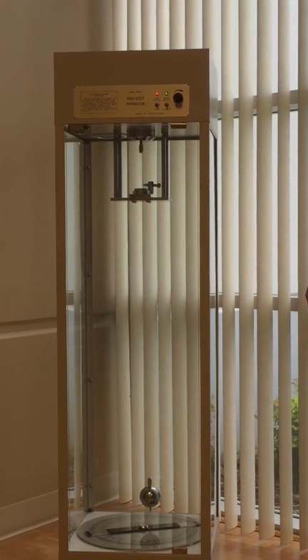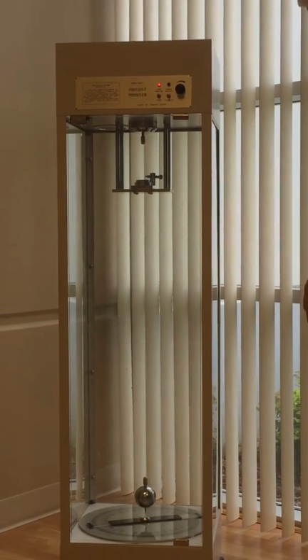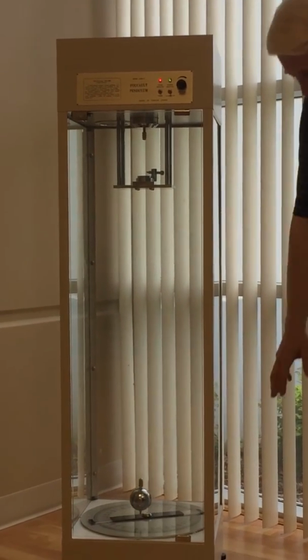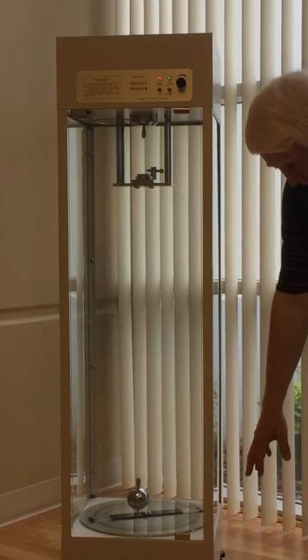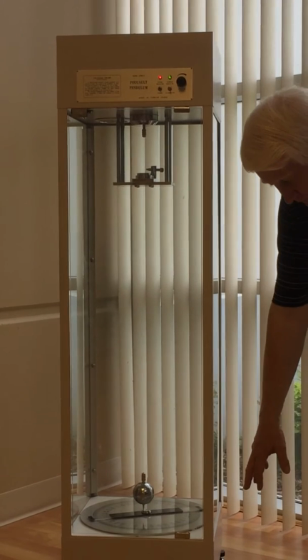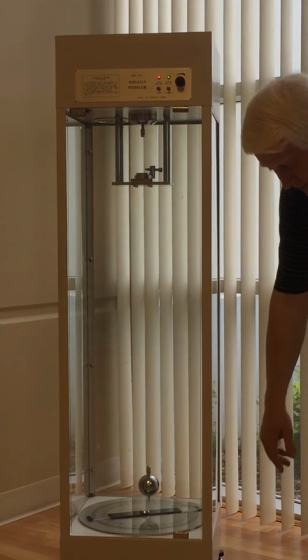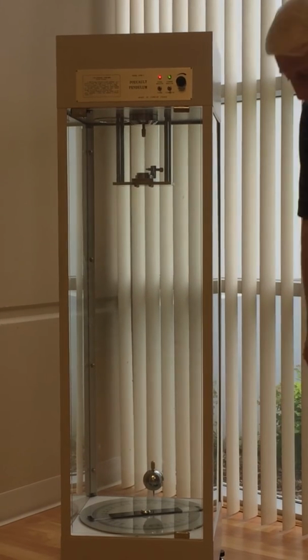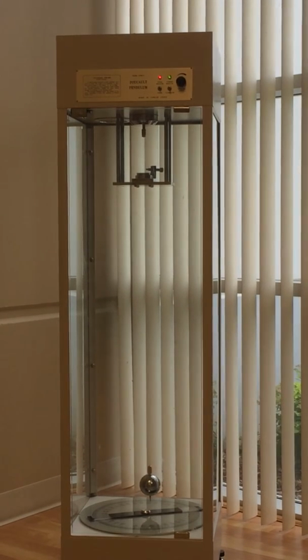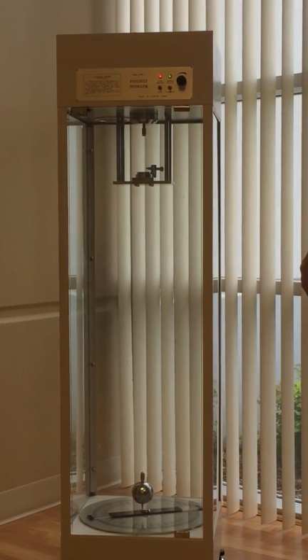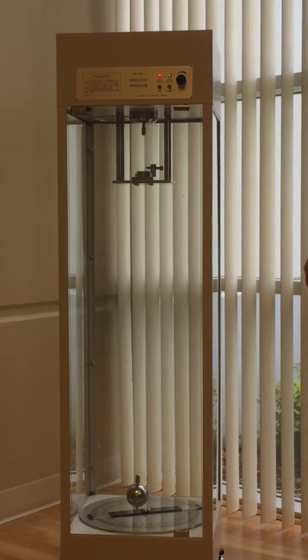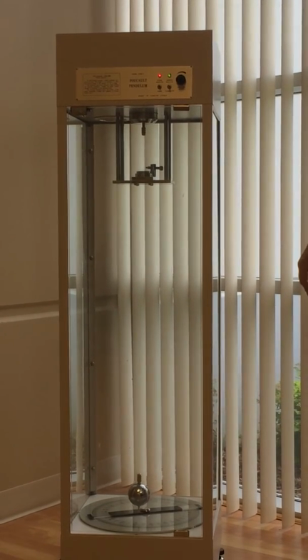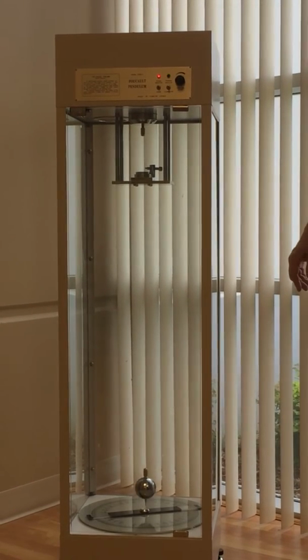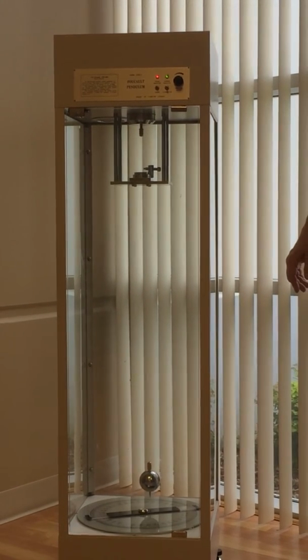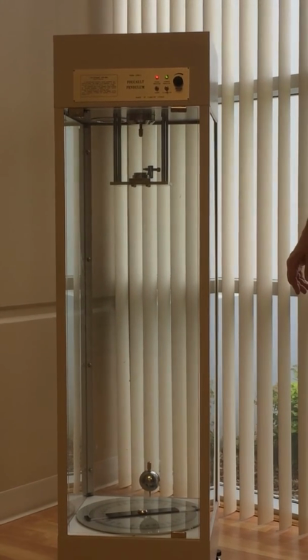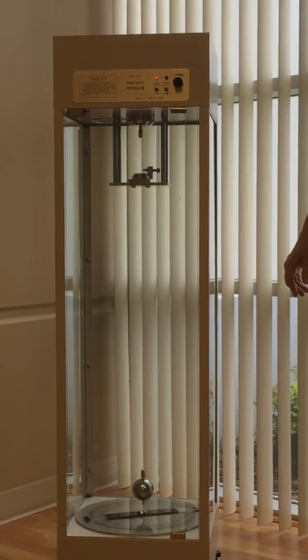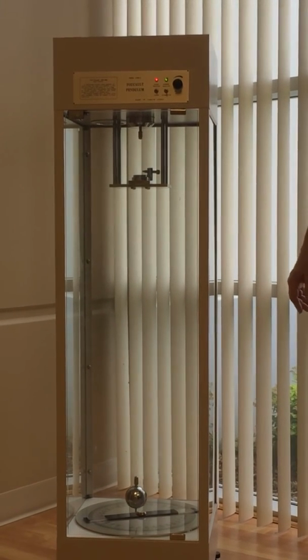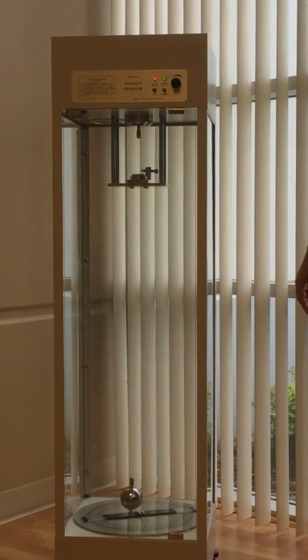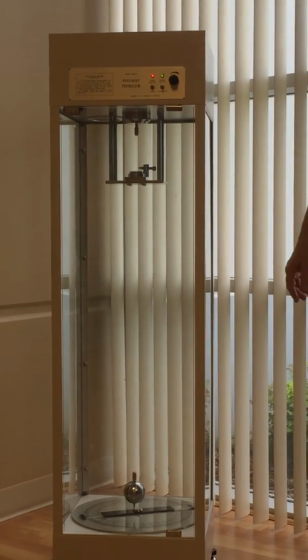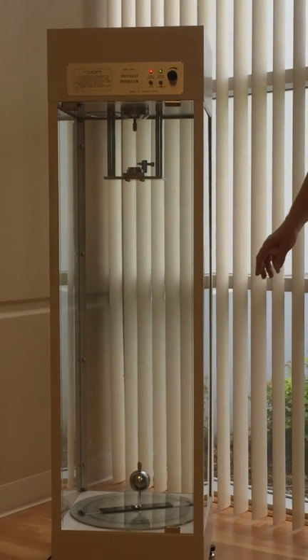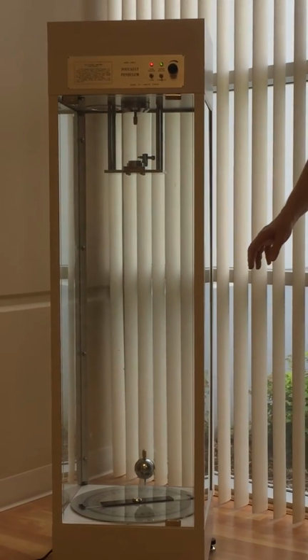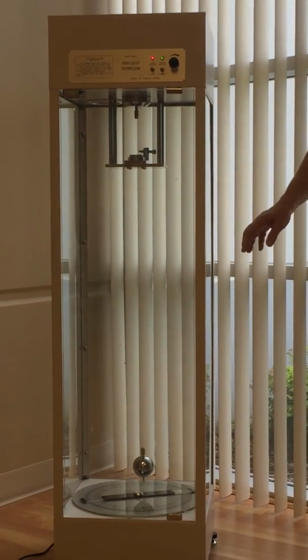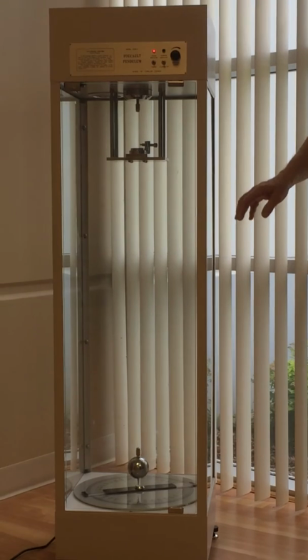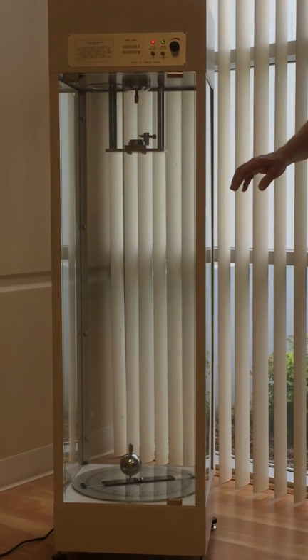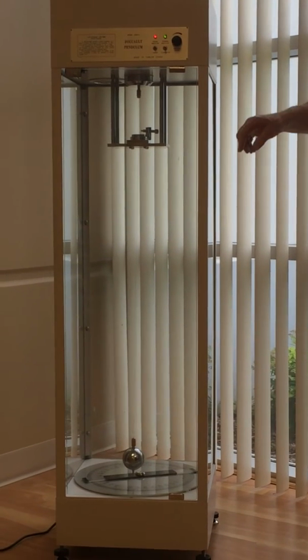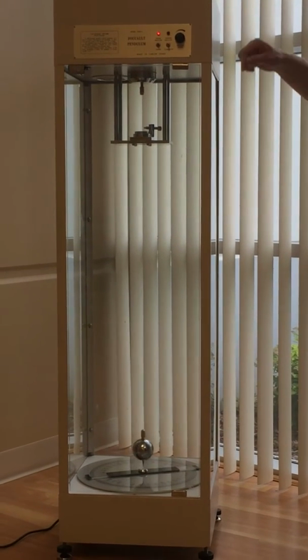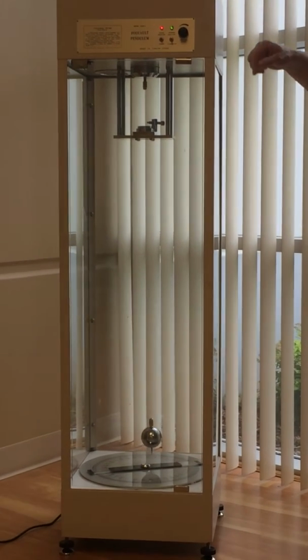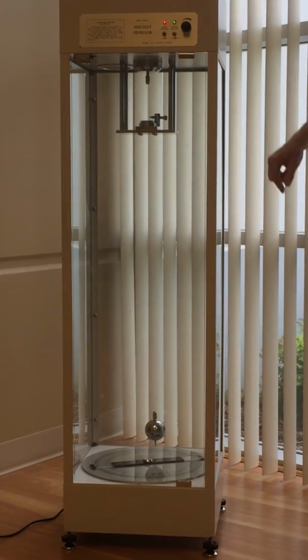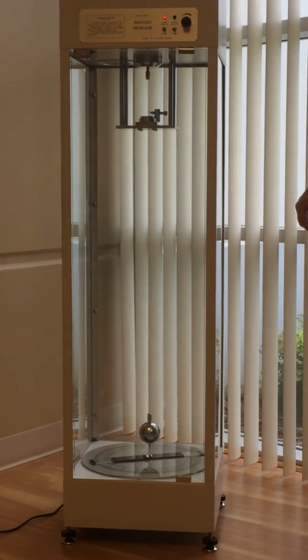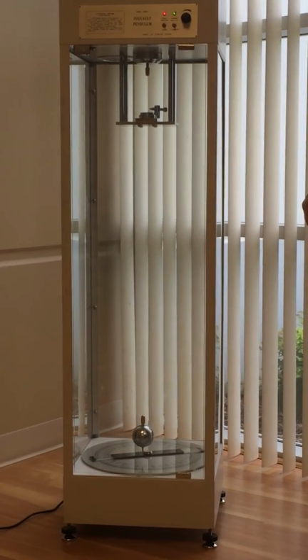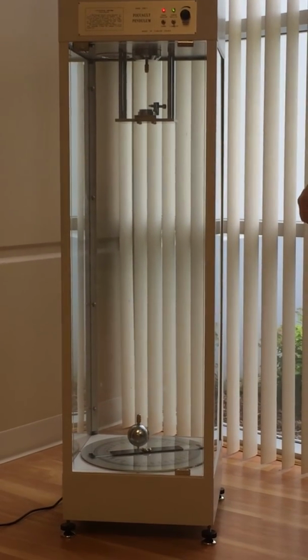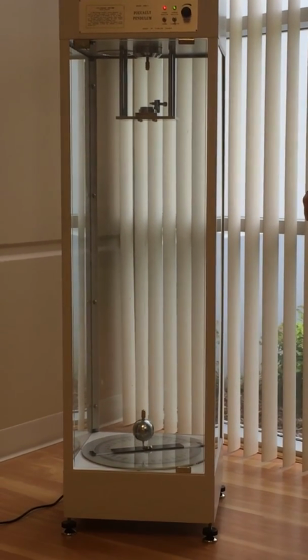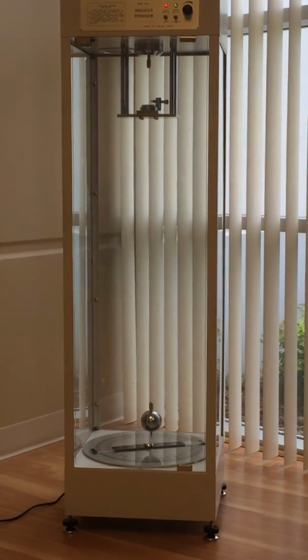There are leveling feet underneath the instrument so that when you start the experiment you know that you have the pendulum correctly centered and leveled.